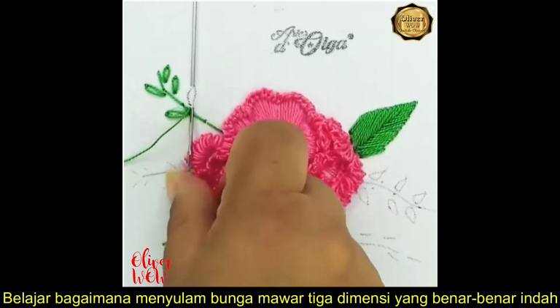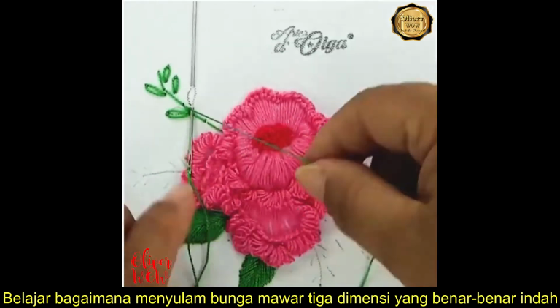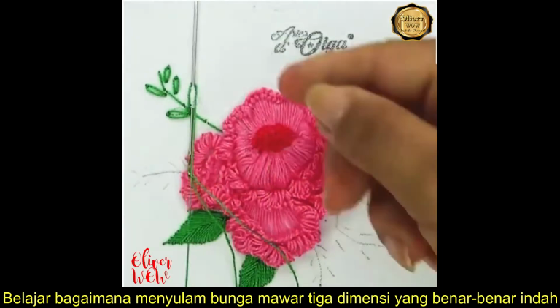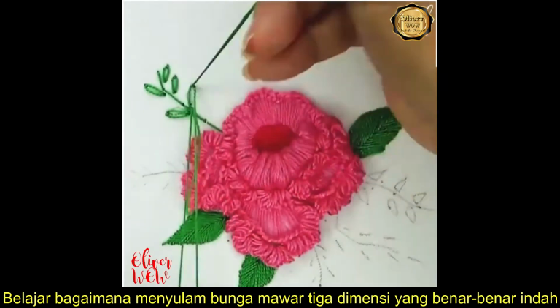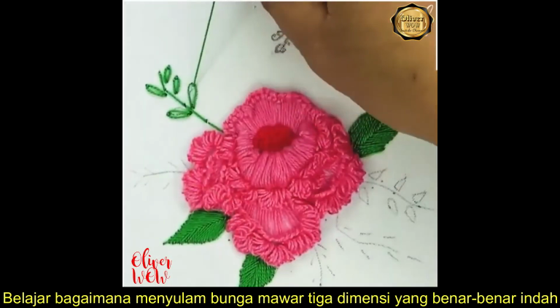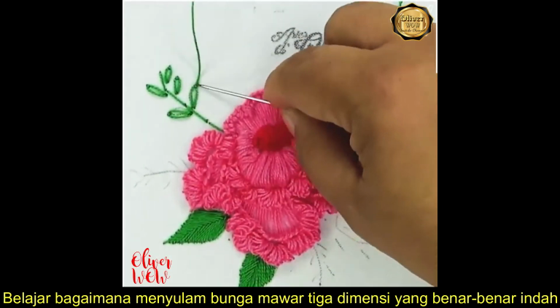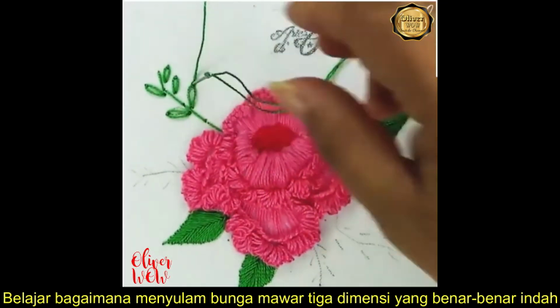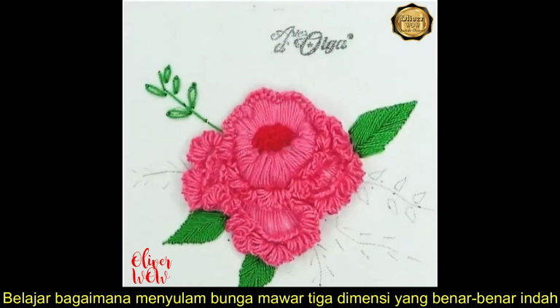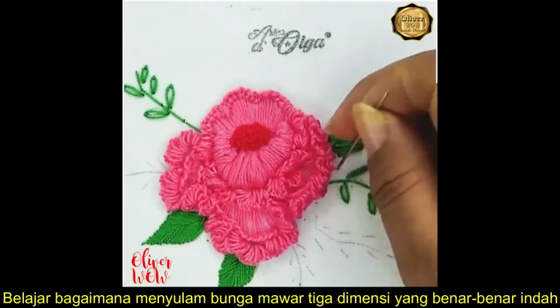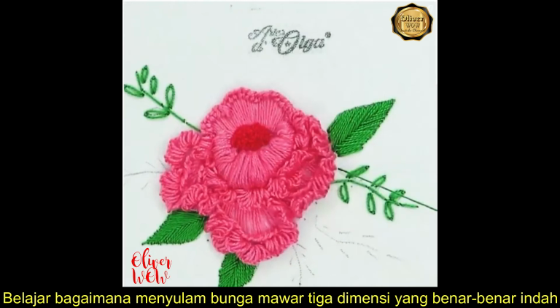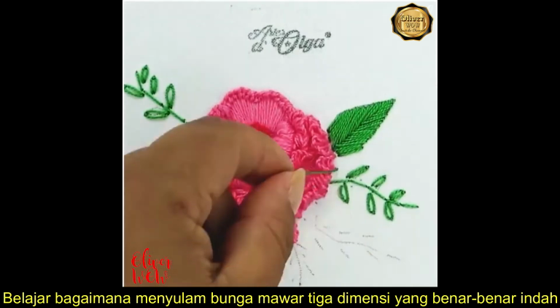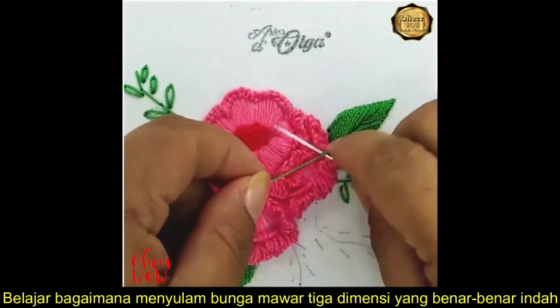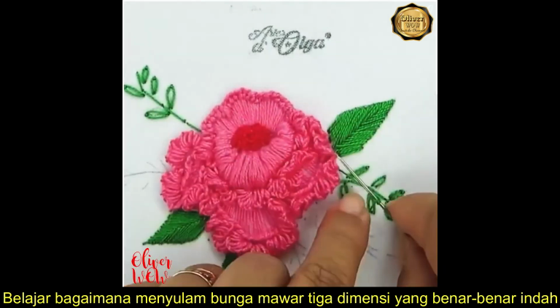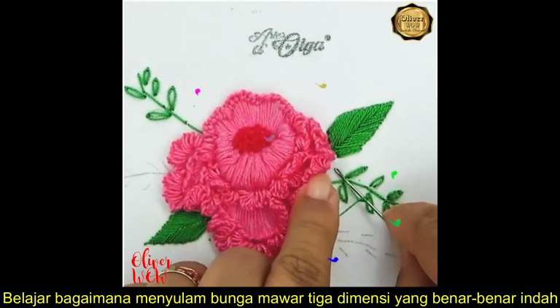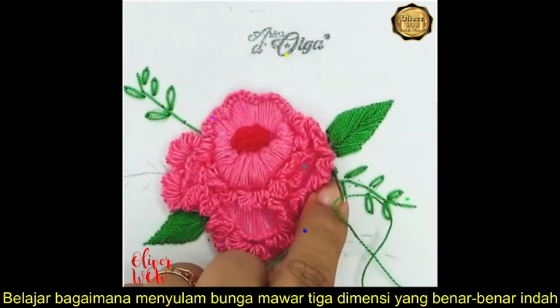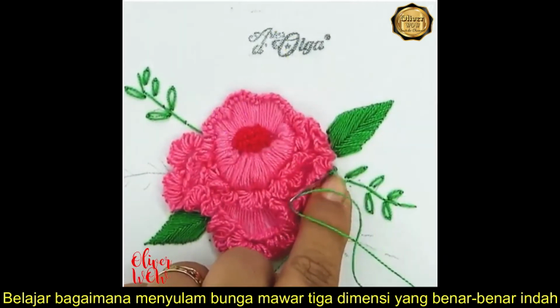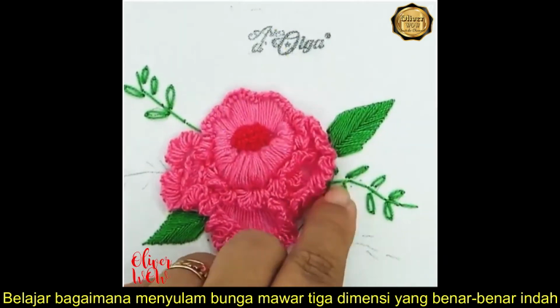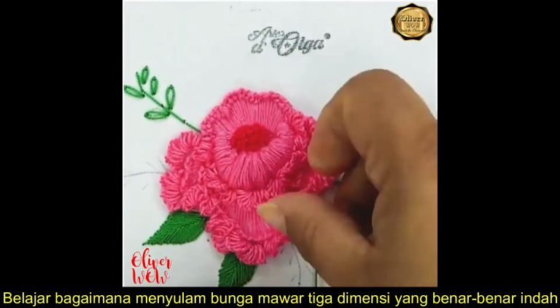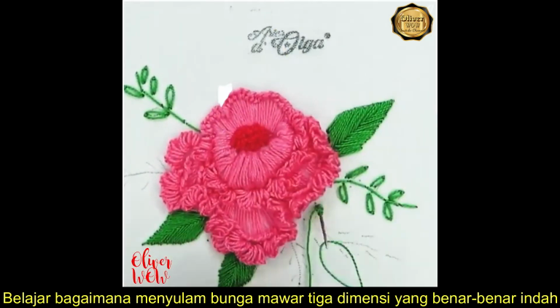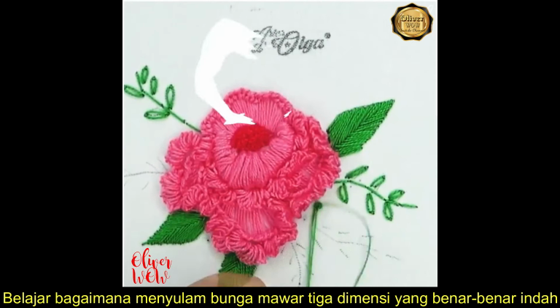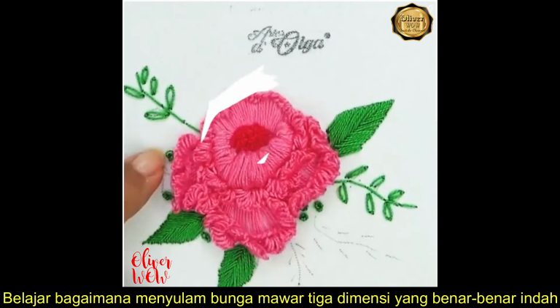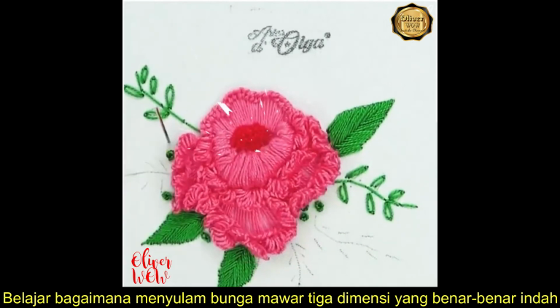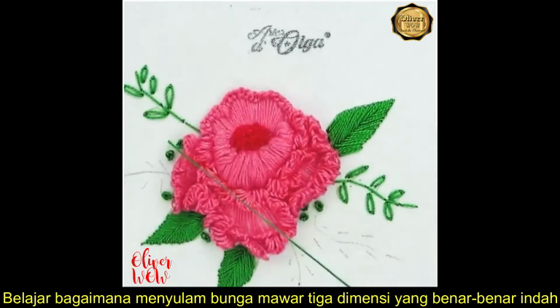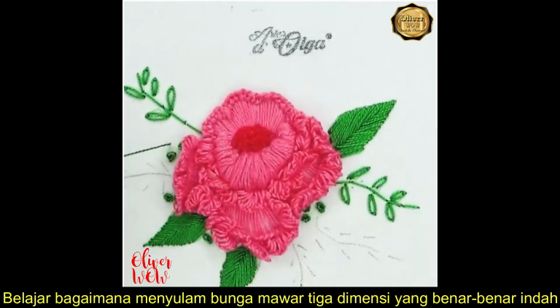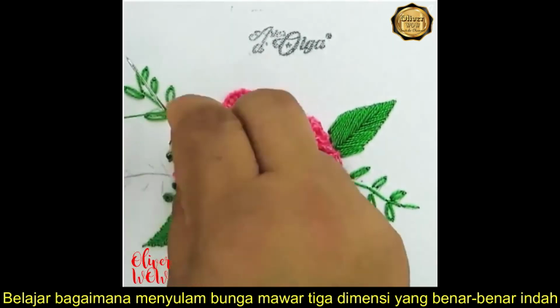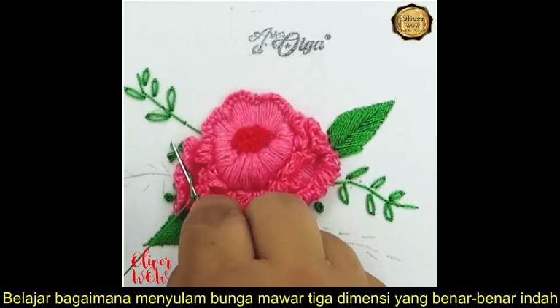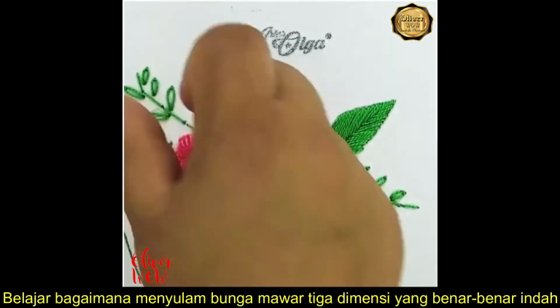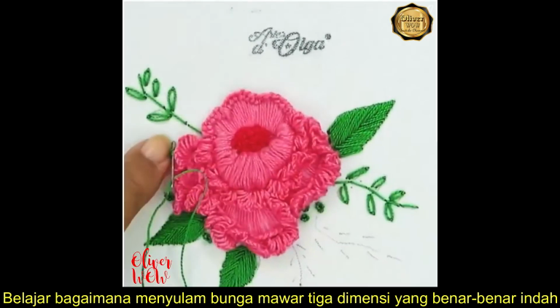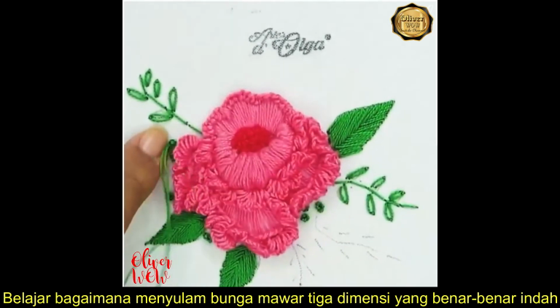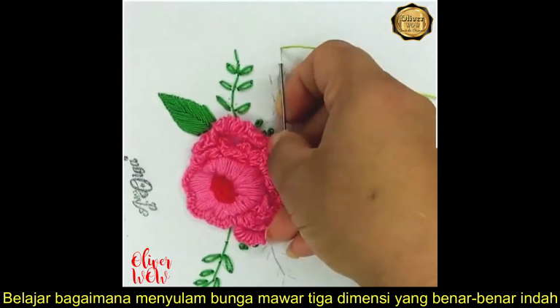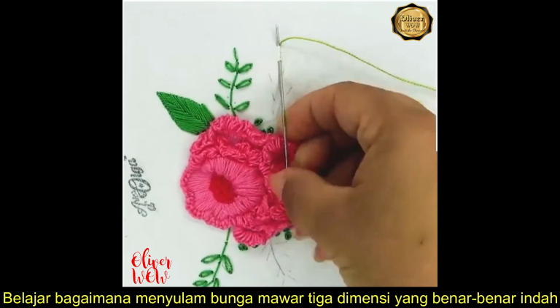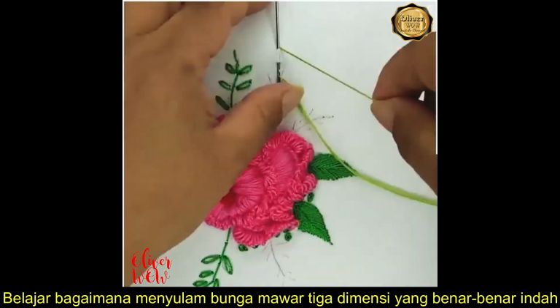Another good thing about embroidery, besides making a beautiful design, is that your mind gets relaxed. Colorful designs make all the clothes look better.